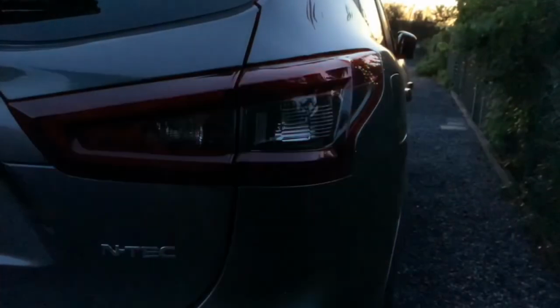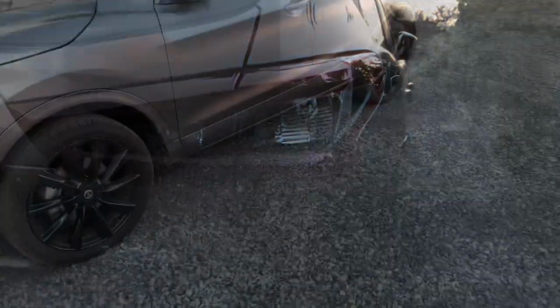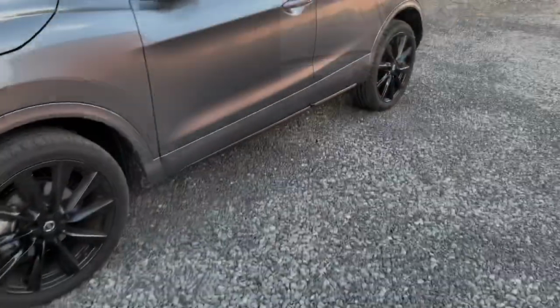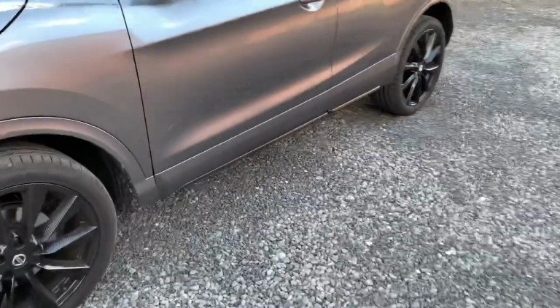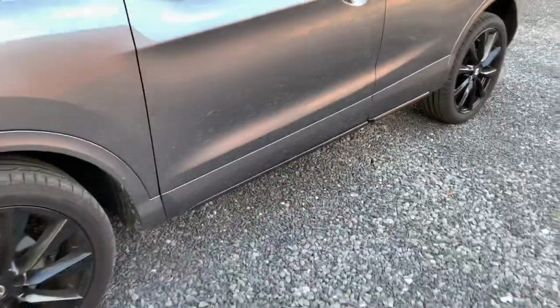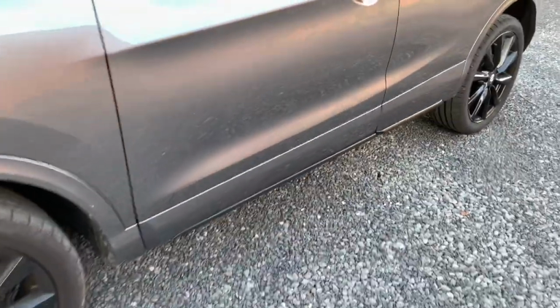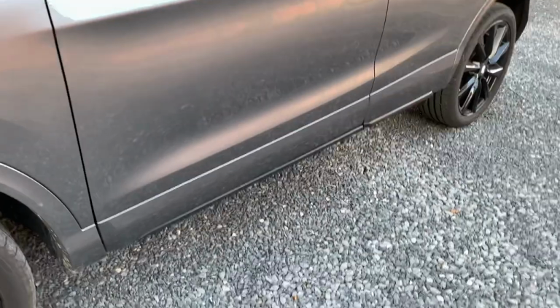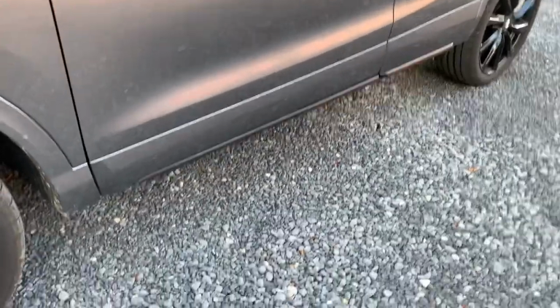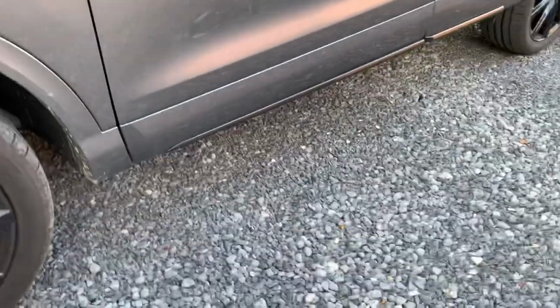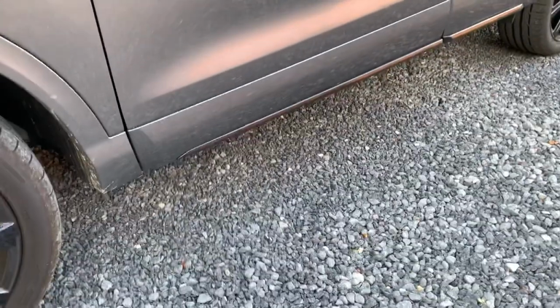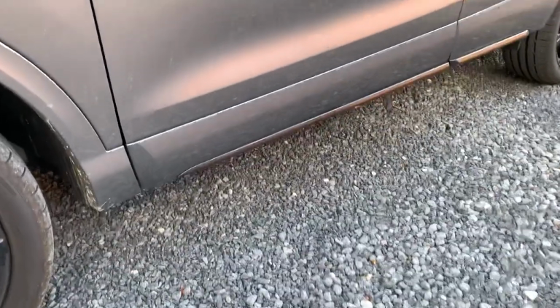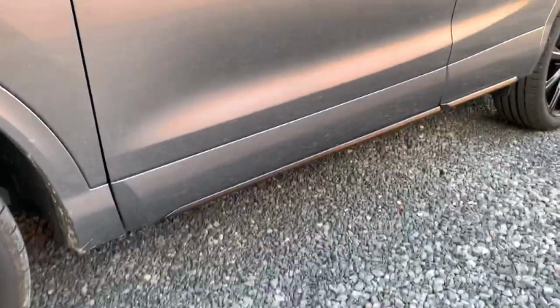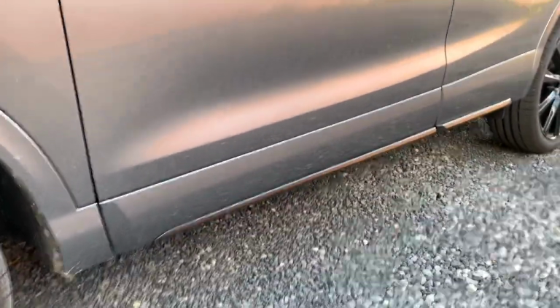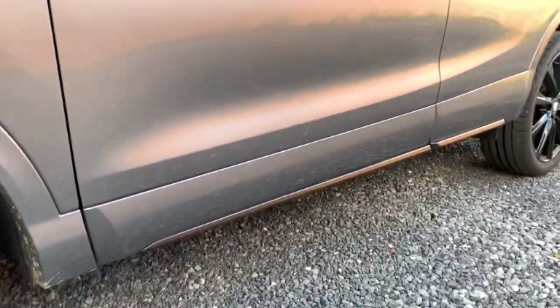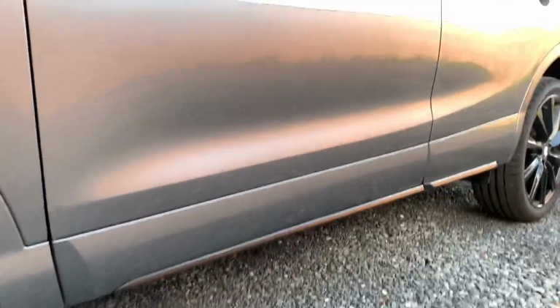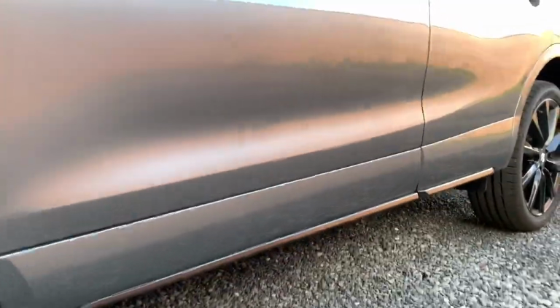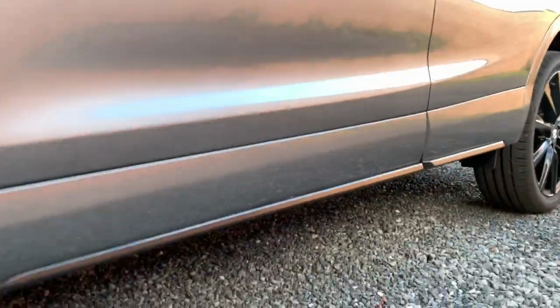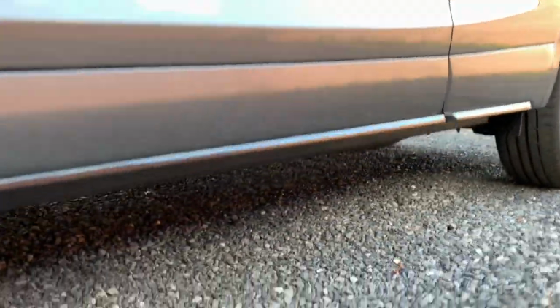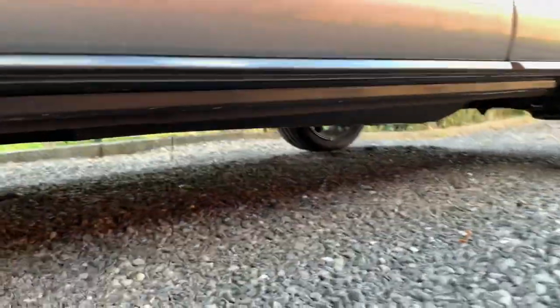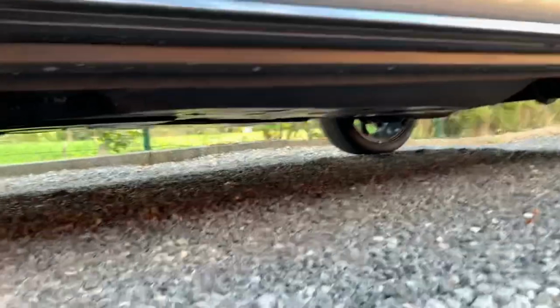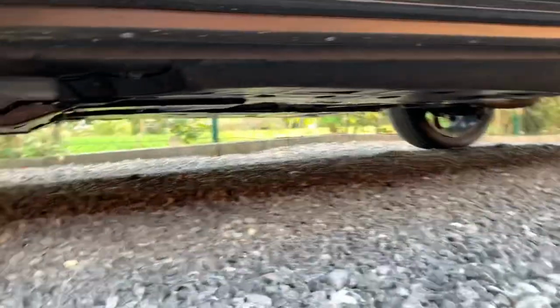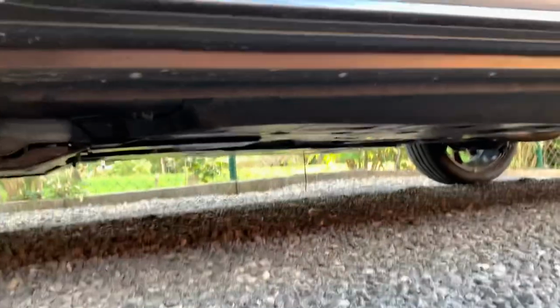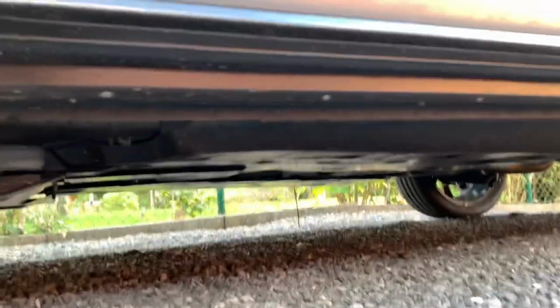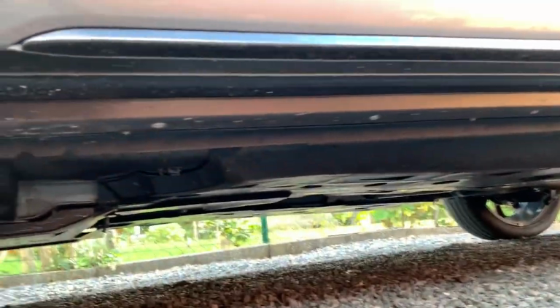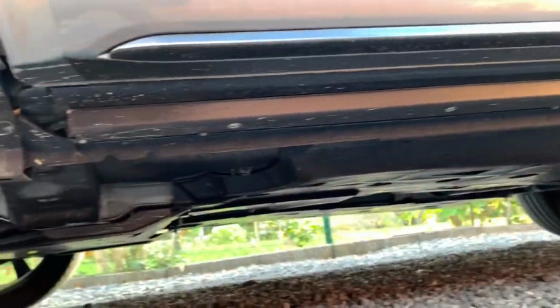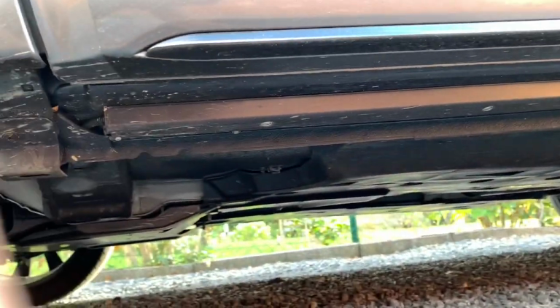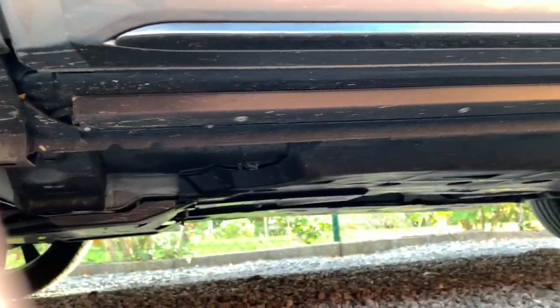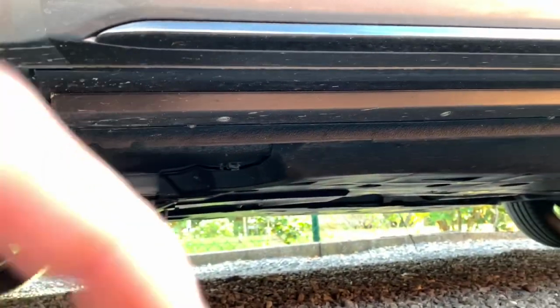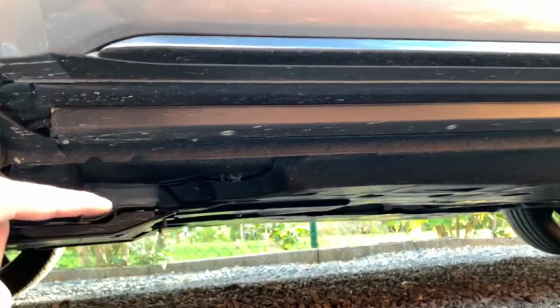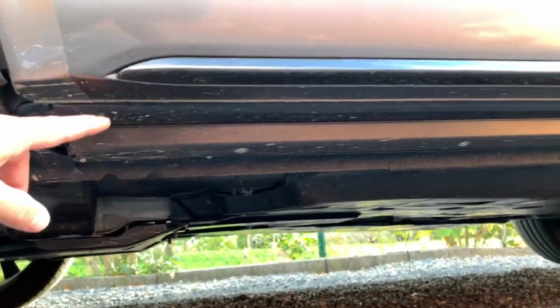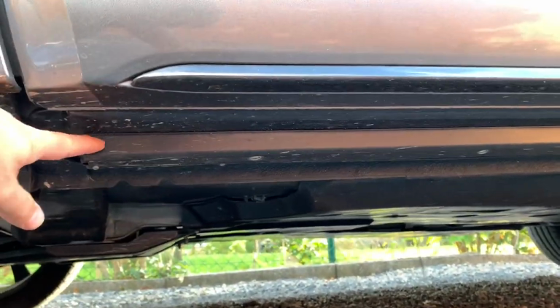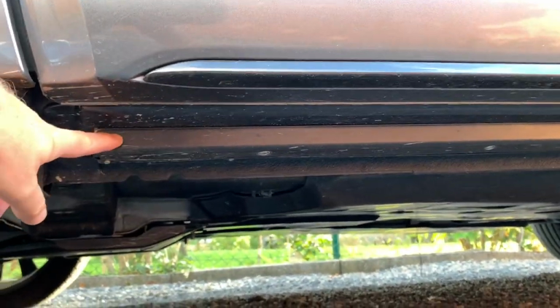So here is a daytime view. I showed this also in my introduction, and here you can see it installed. It is this LED bar.